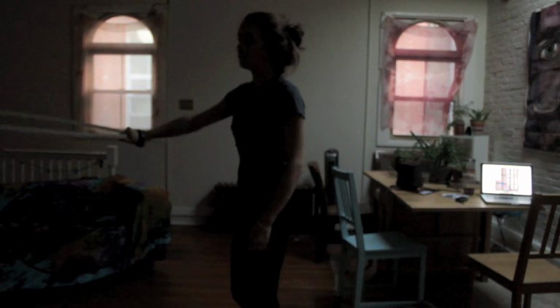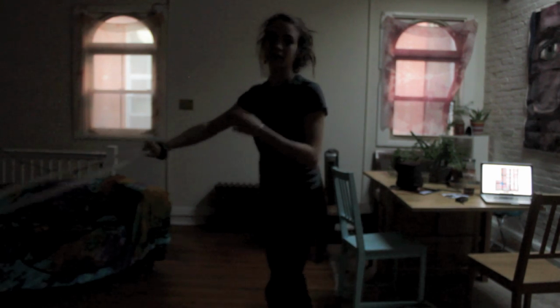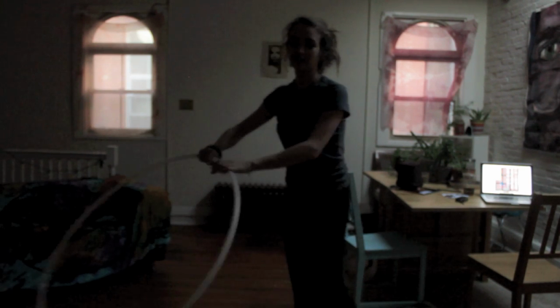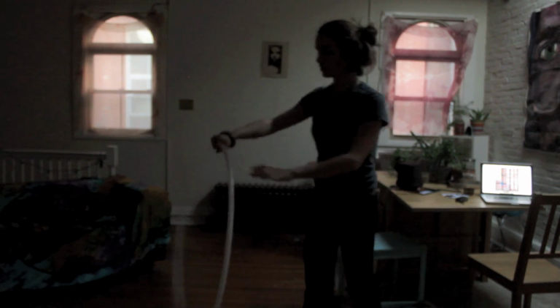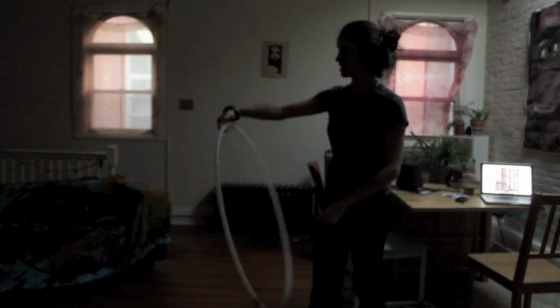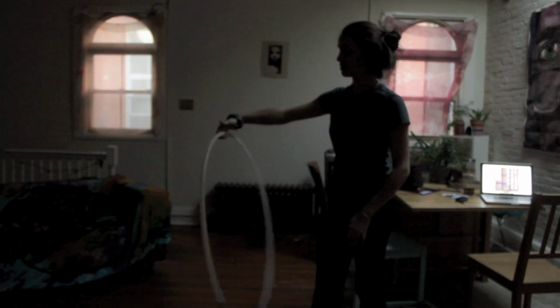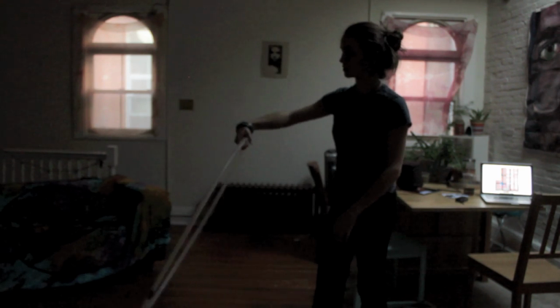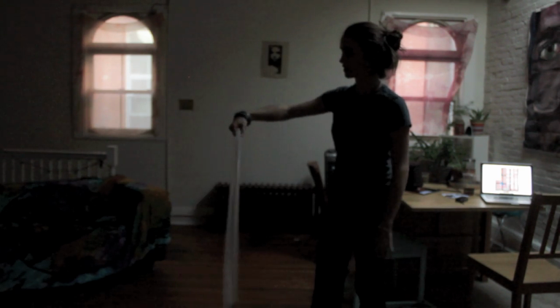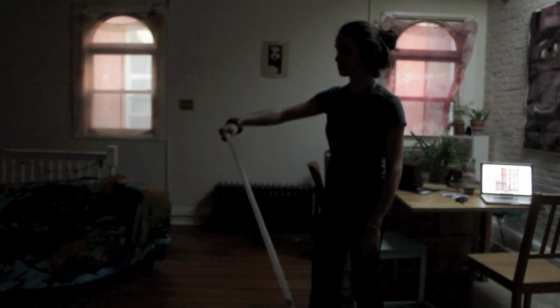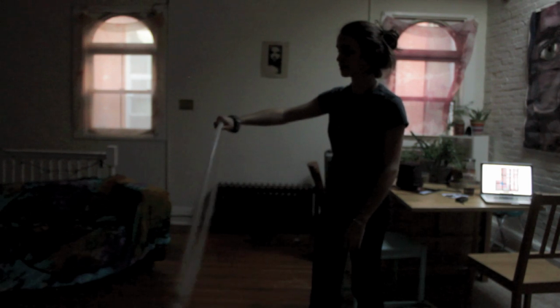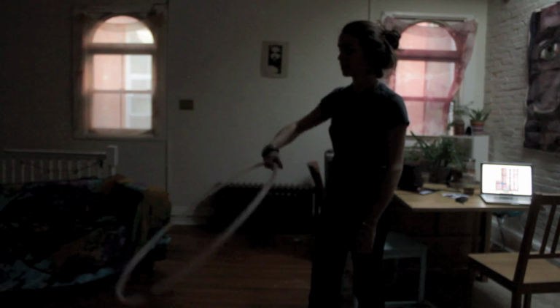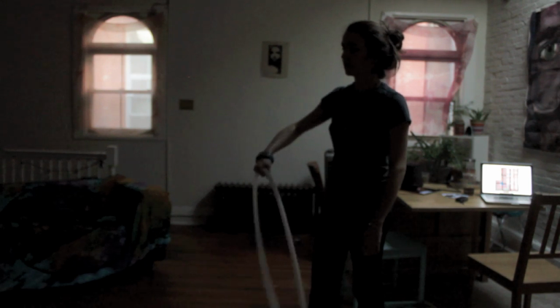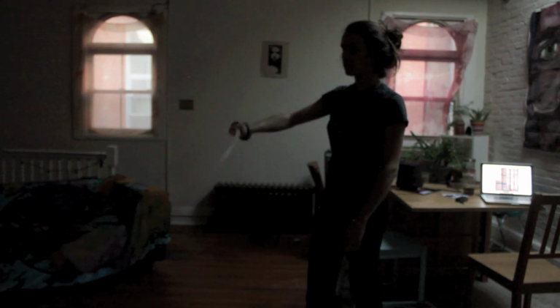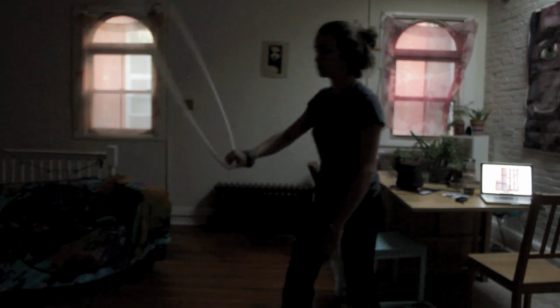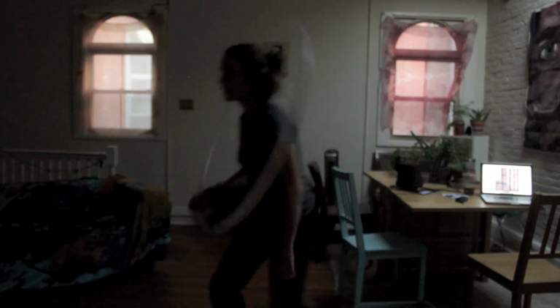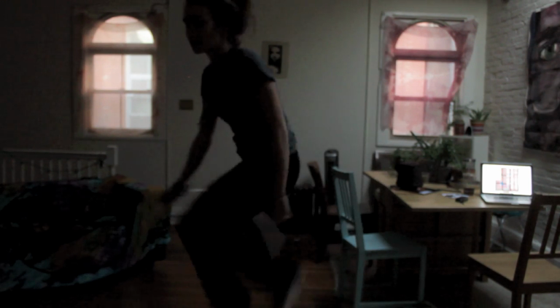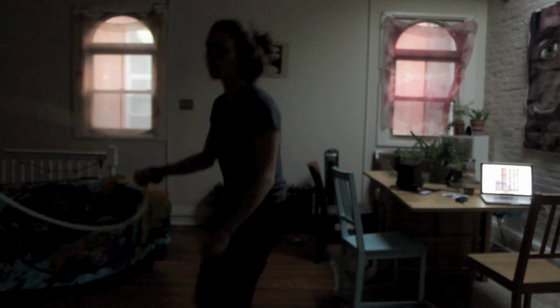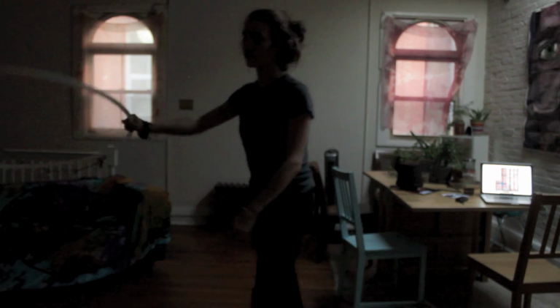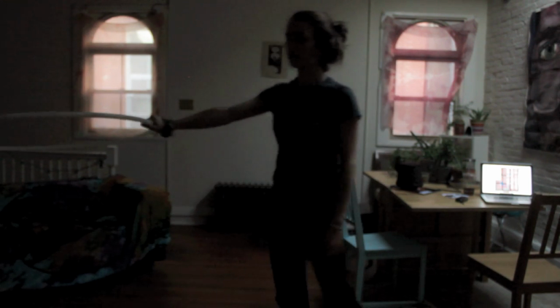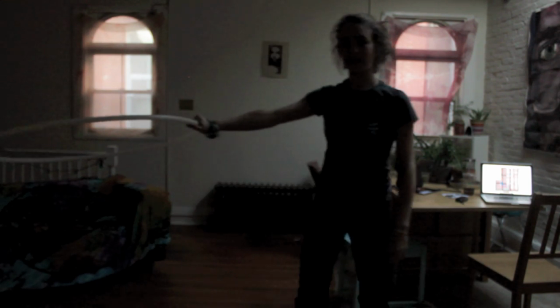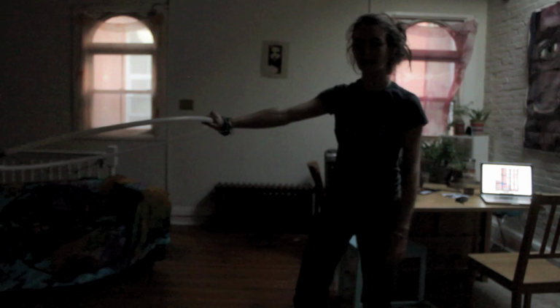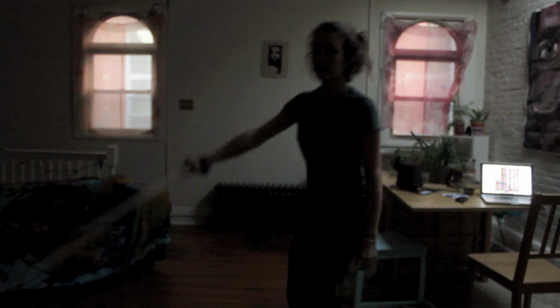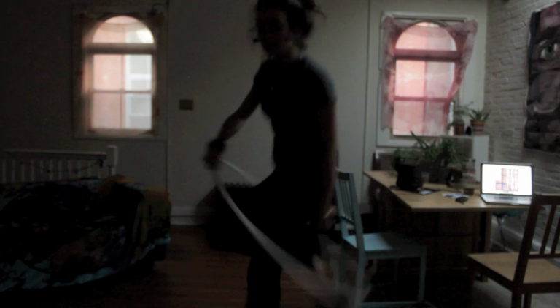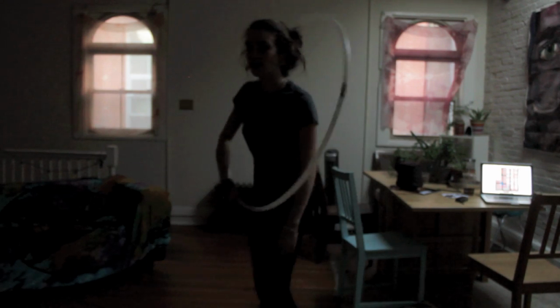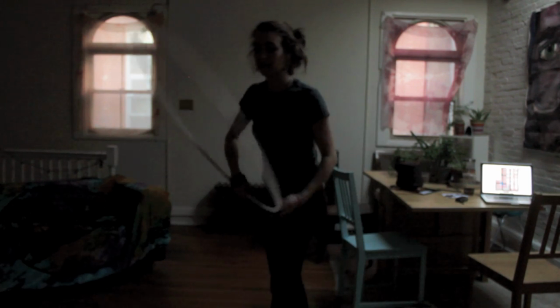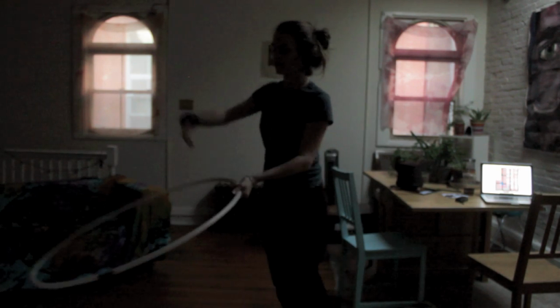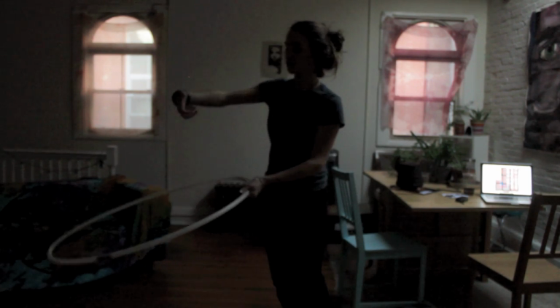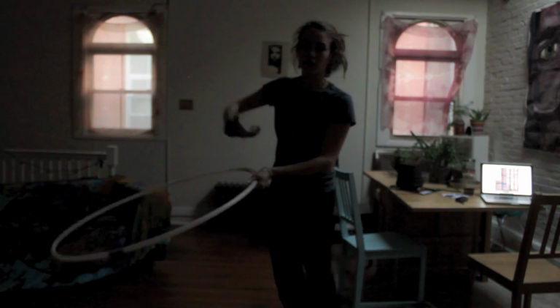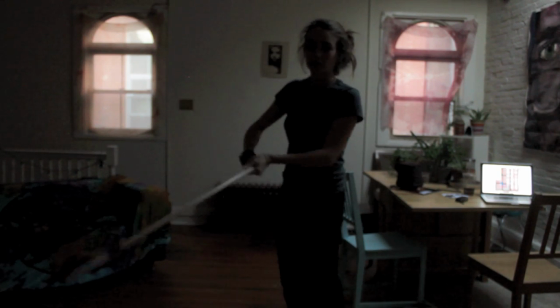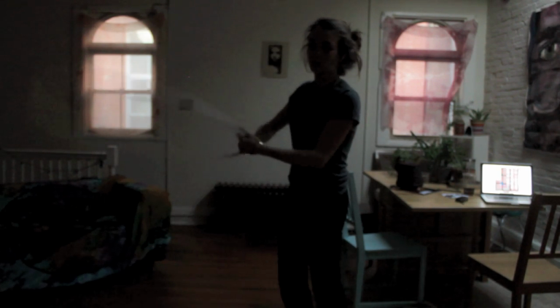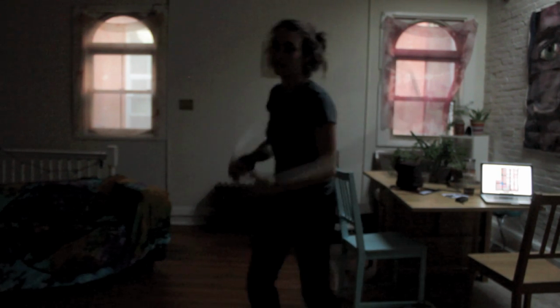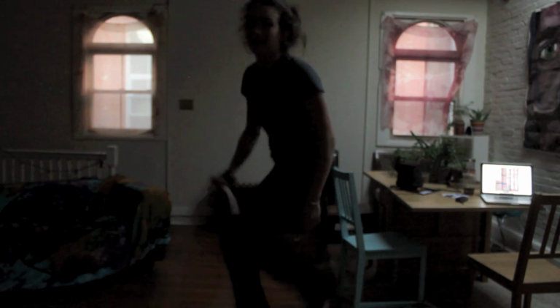I generally allow the hoop to kind of move itself. My grip, while it's tight, is just kind of loose and the hoop is rolling within my hand.